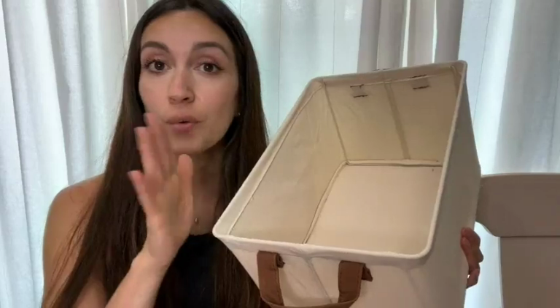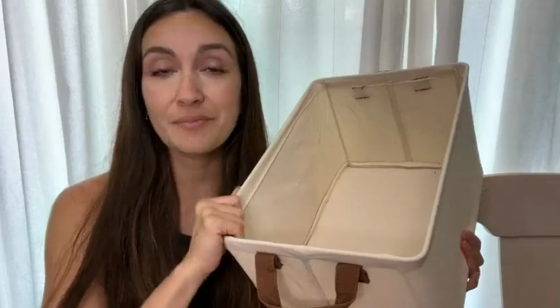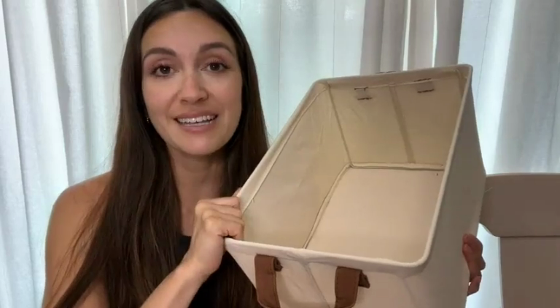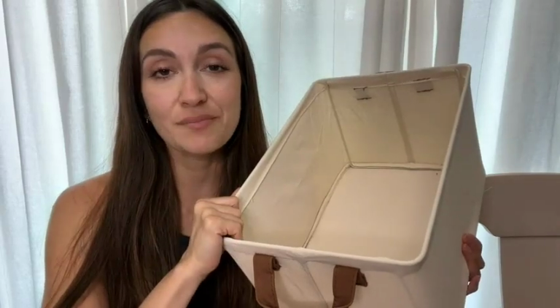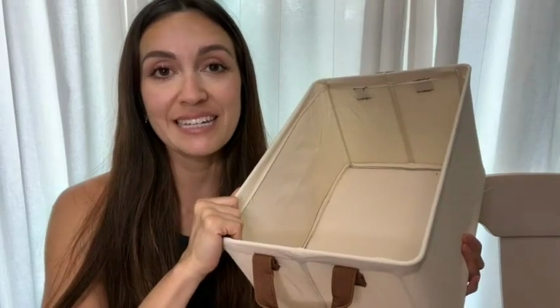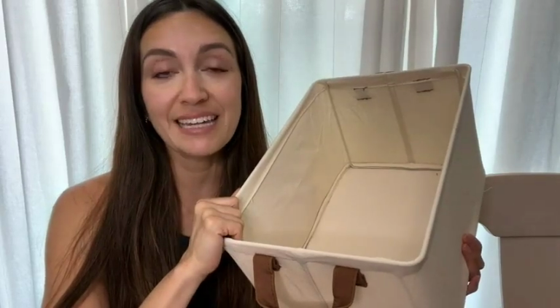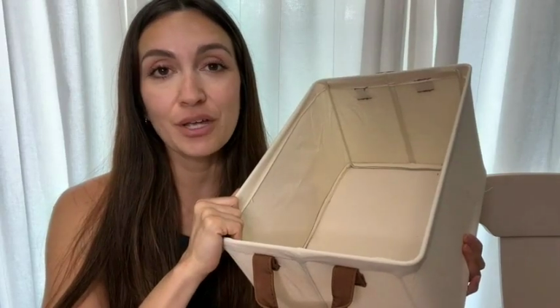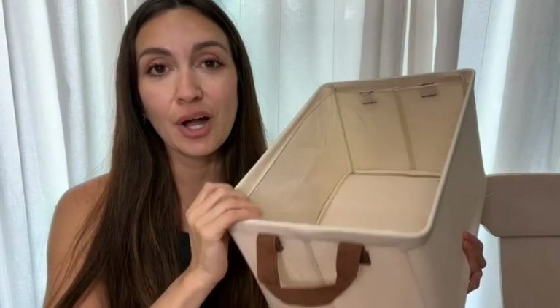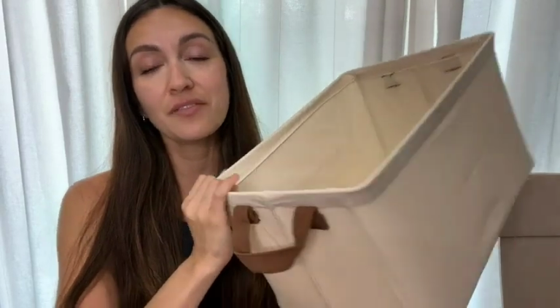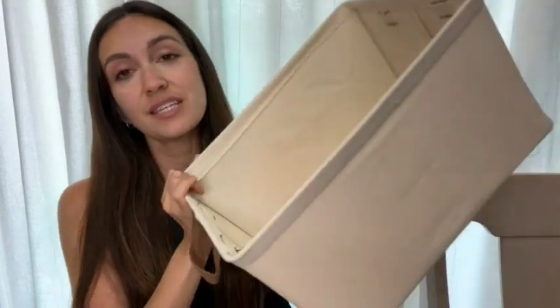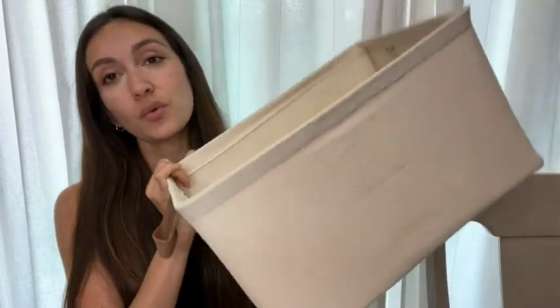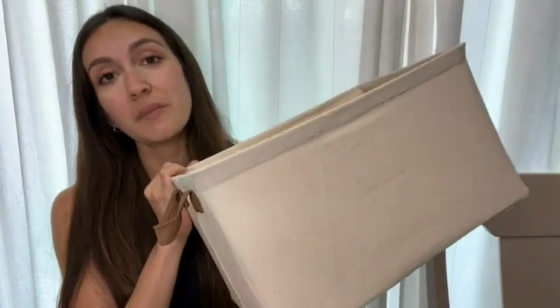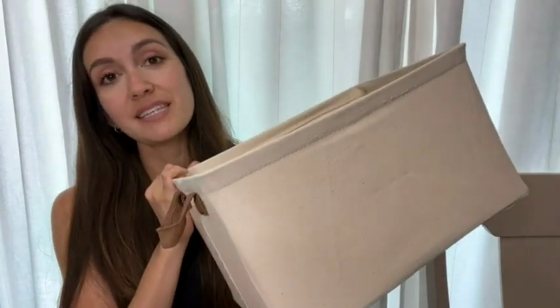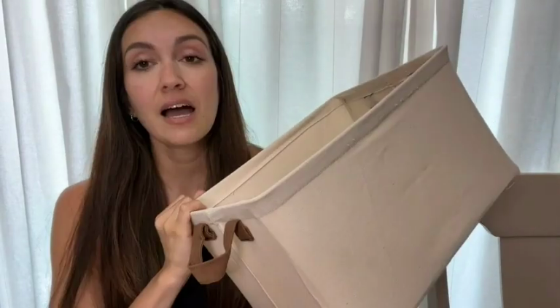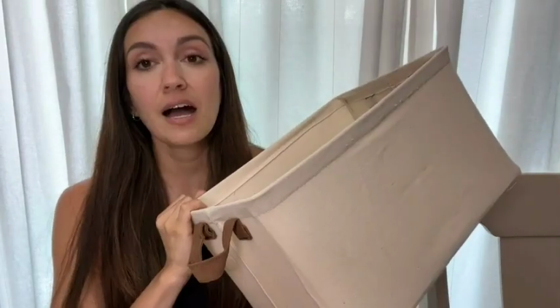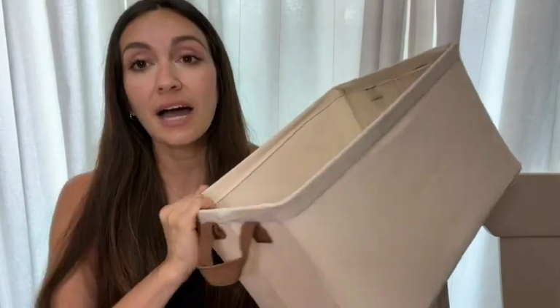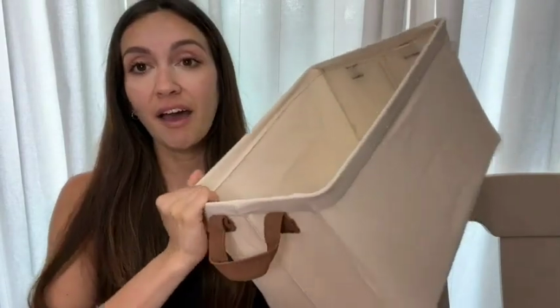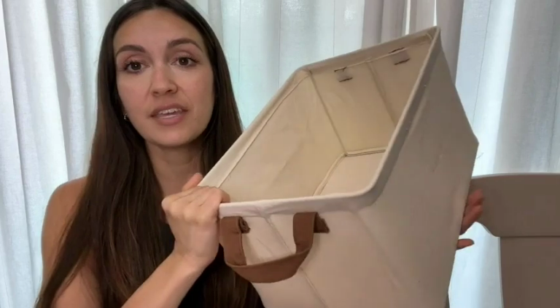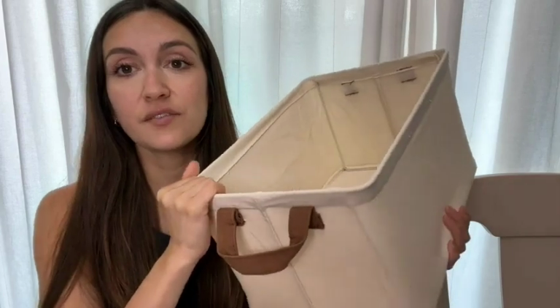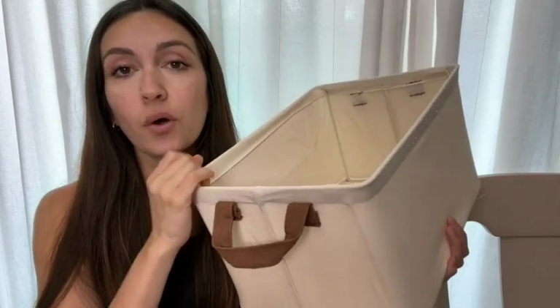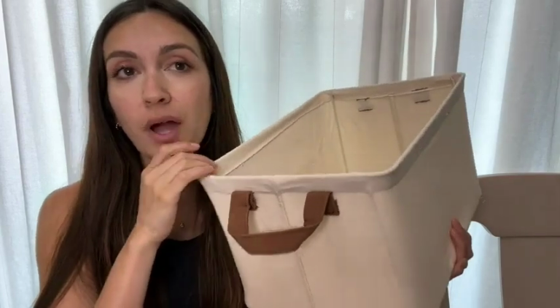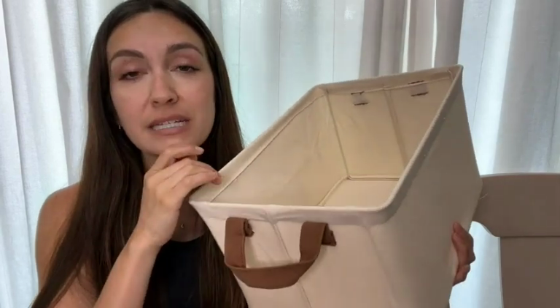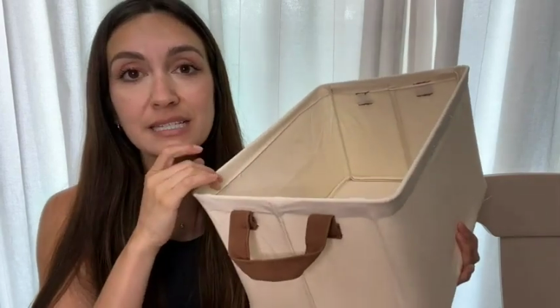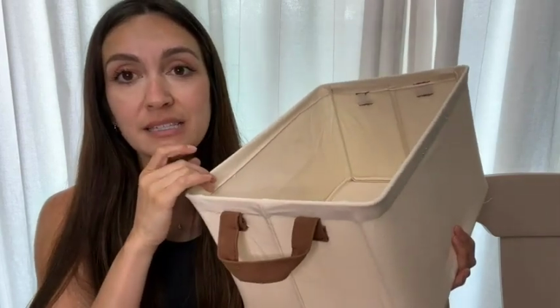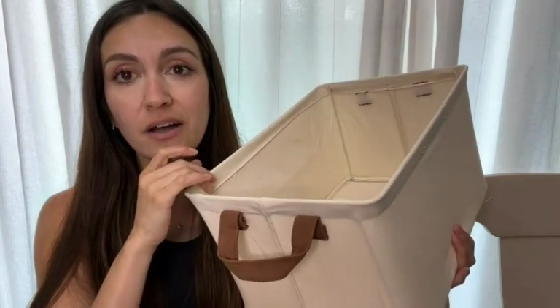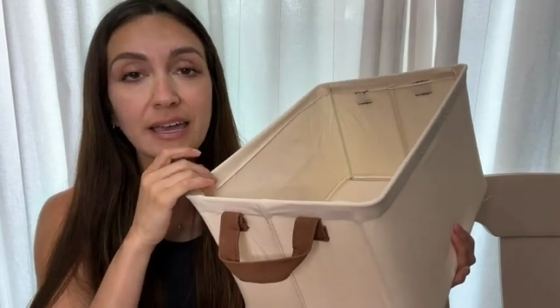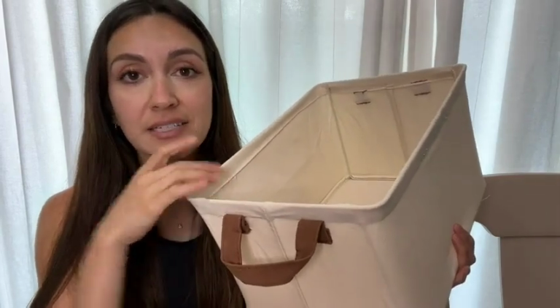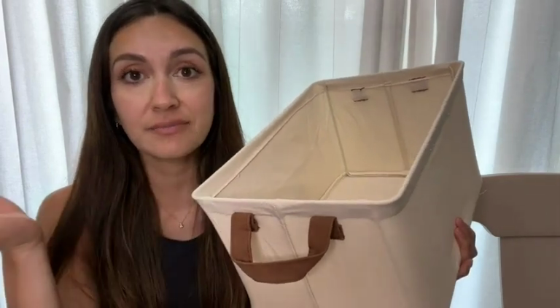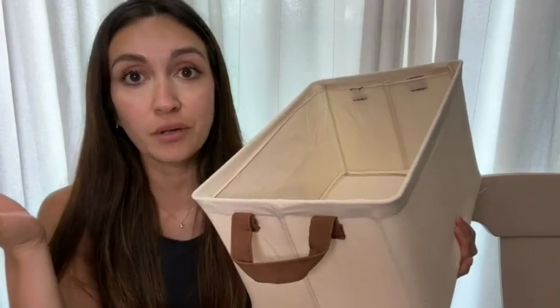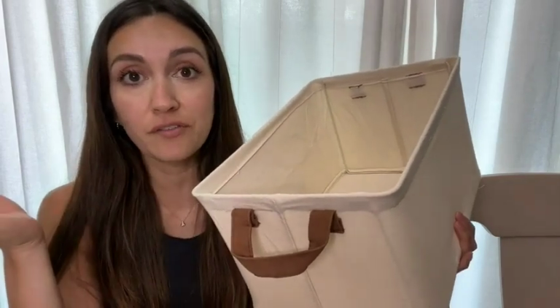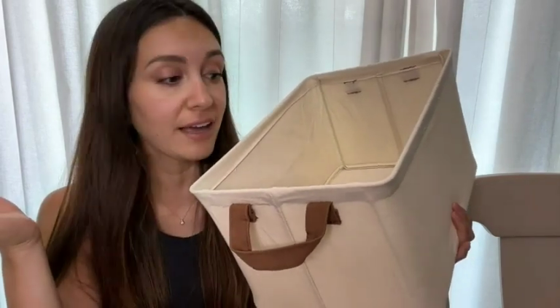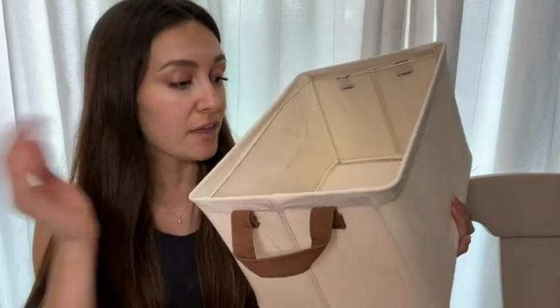What's up guys? It's Miranda and I'm here to talk about these storage baskets. I've had these for probably six months now and they work beautifully. I love them.